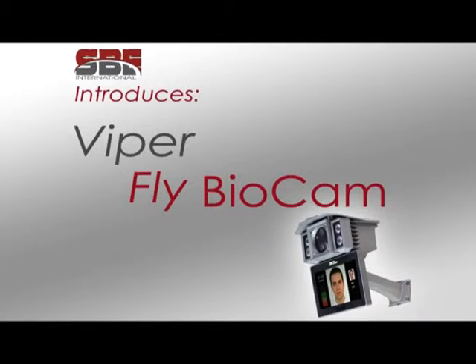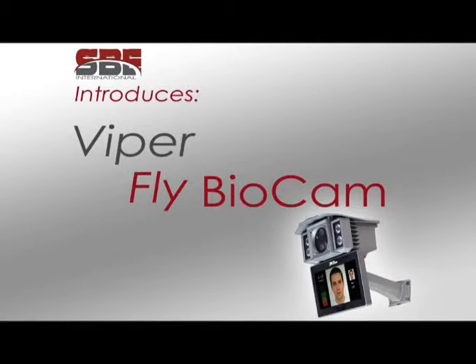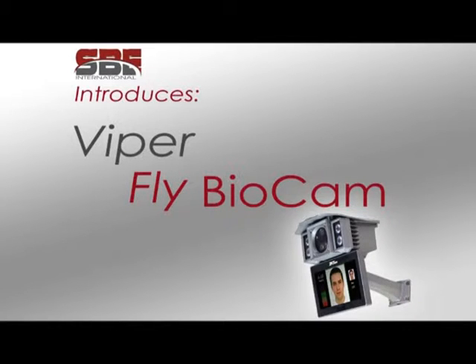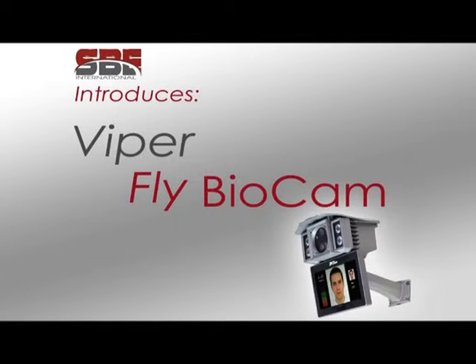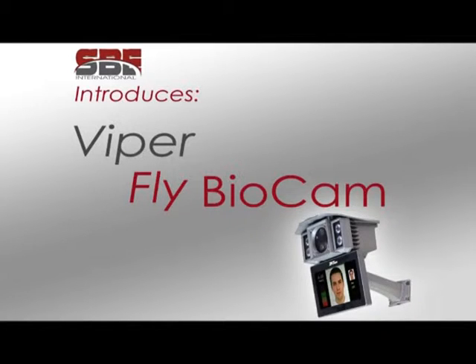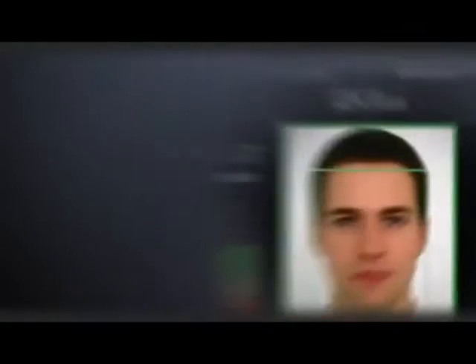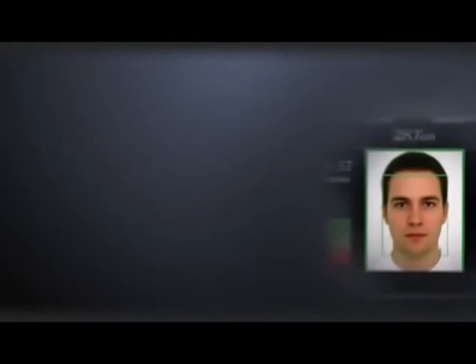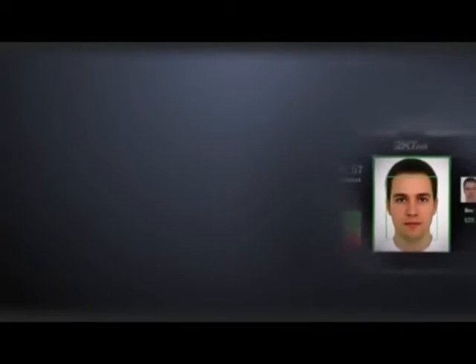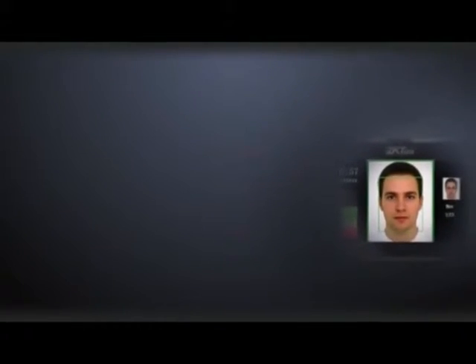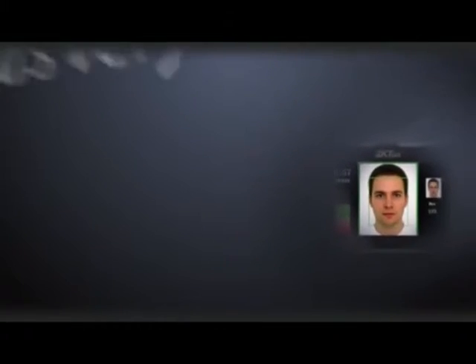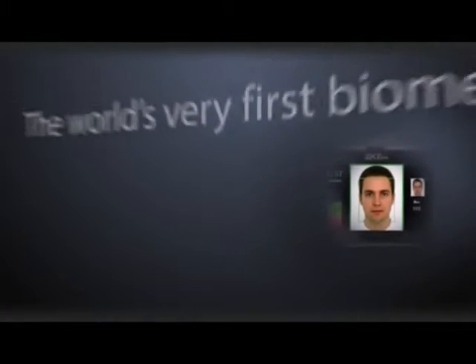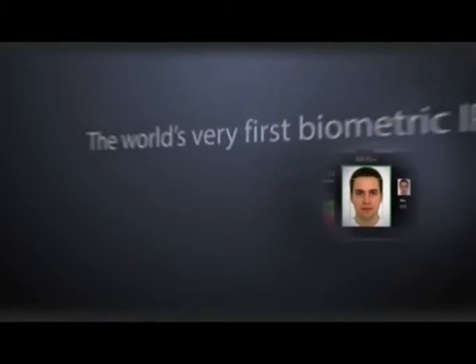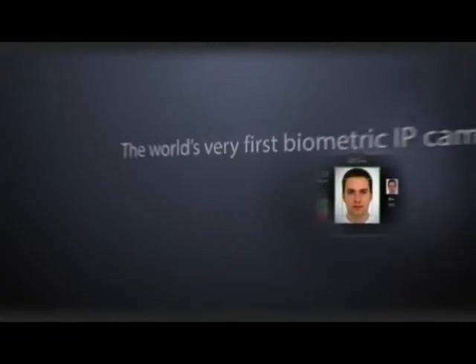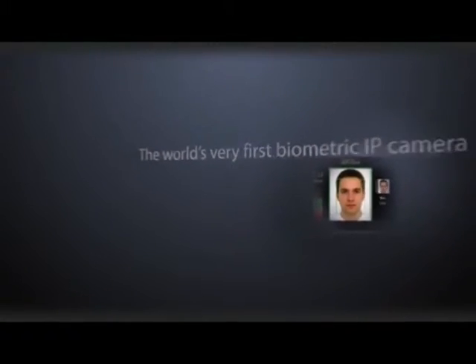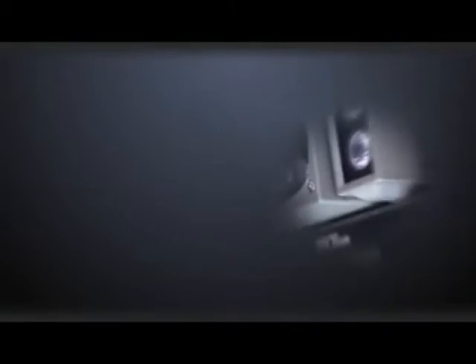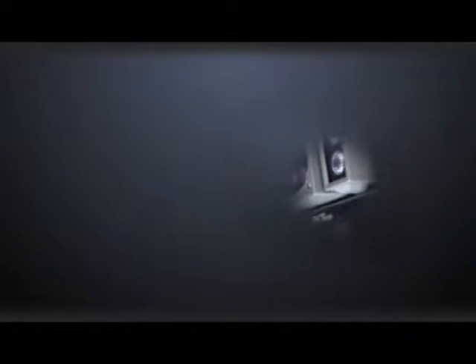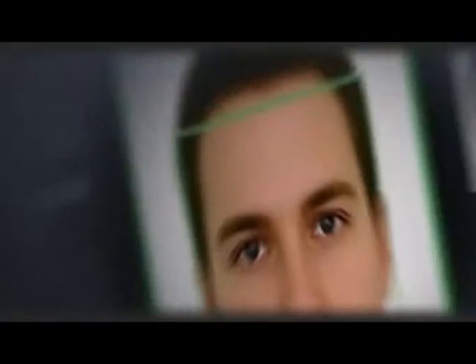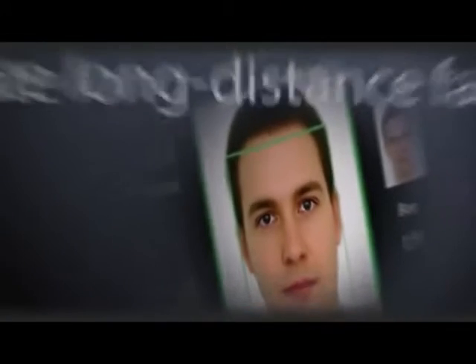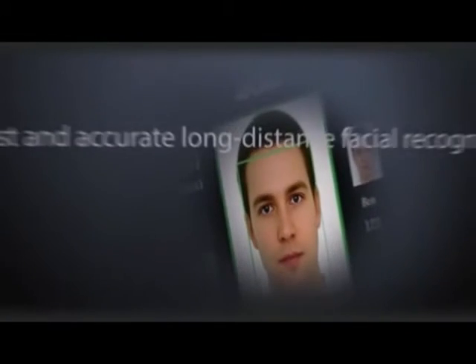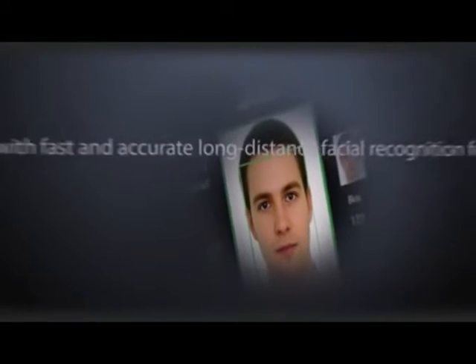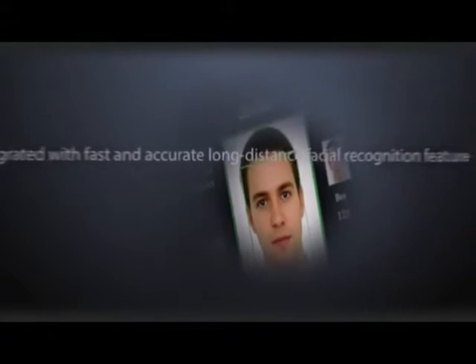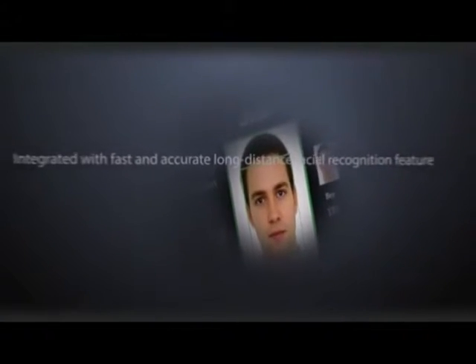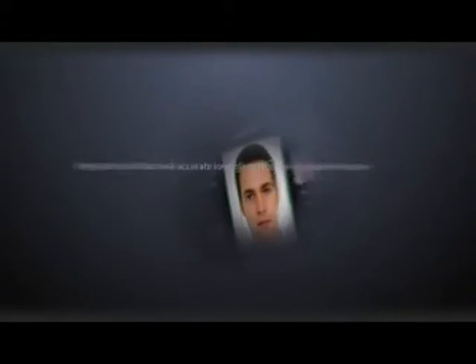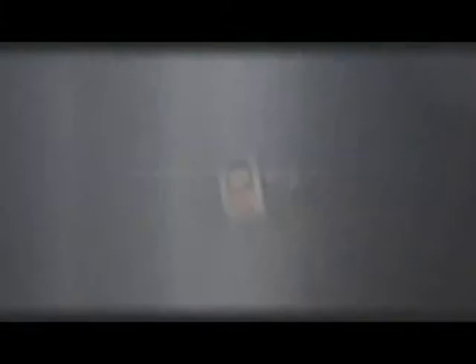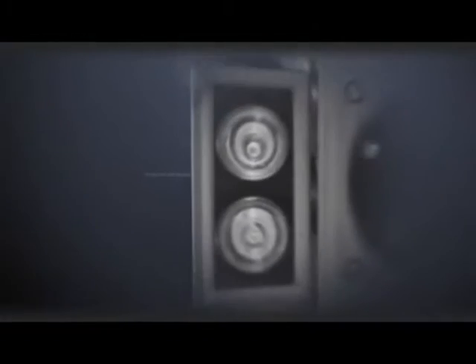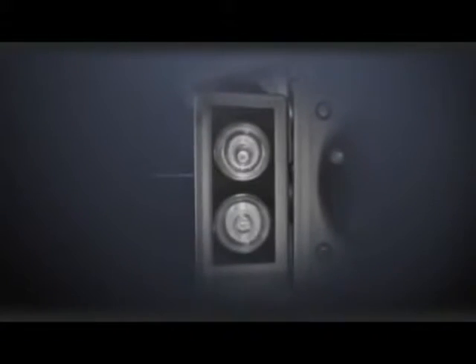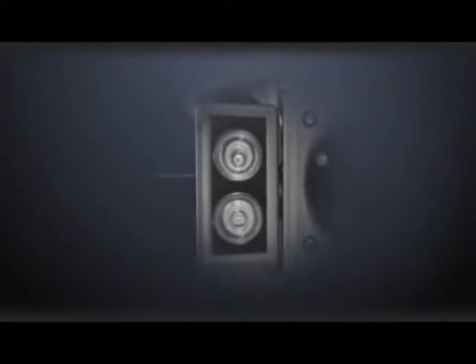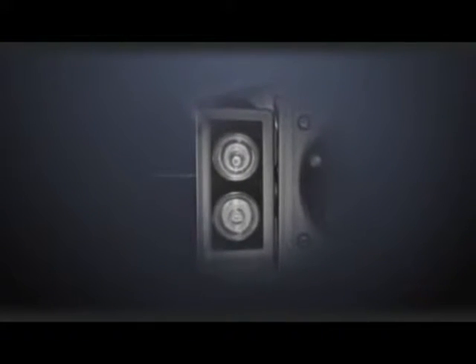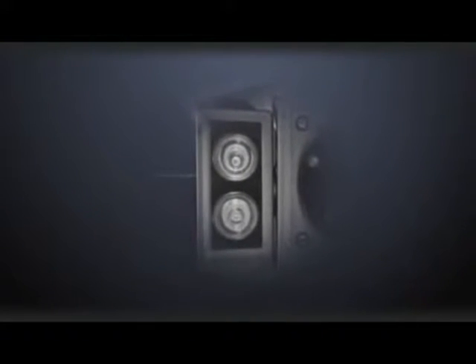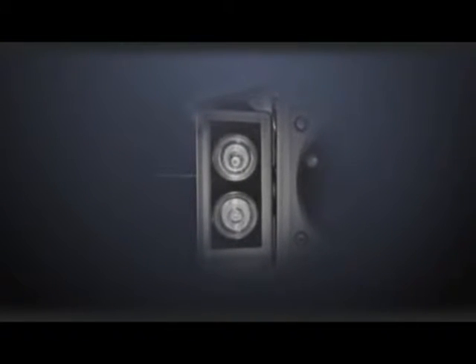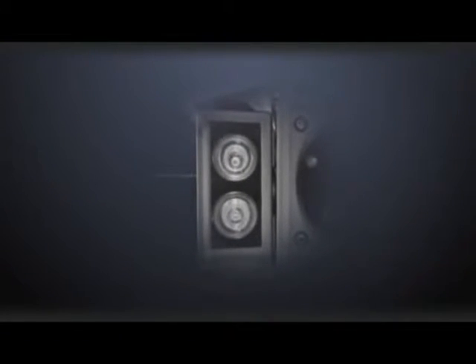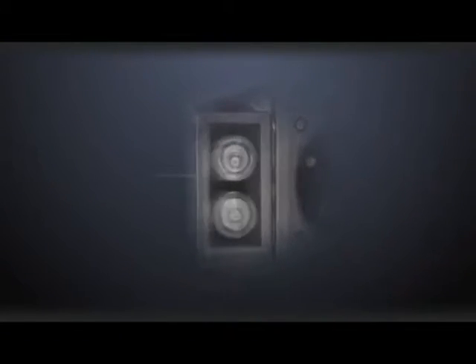The world's very first biometric IP camera, BioCam 300, integrated with a fast and accurate long-distance facial recognition feature that will open a new page of security.